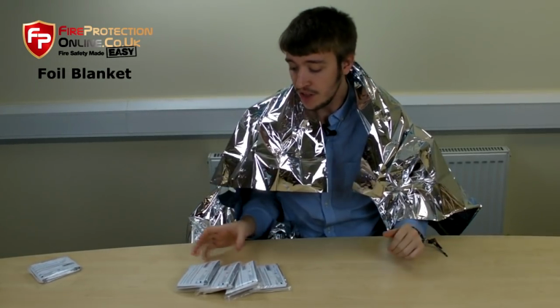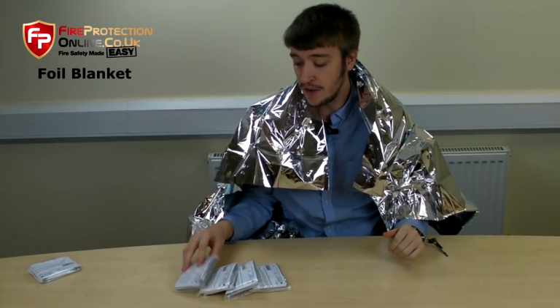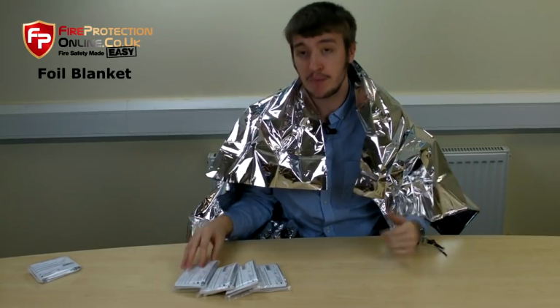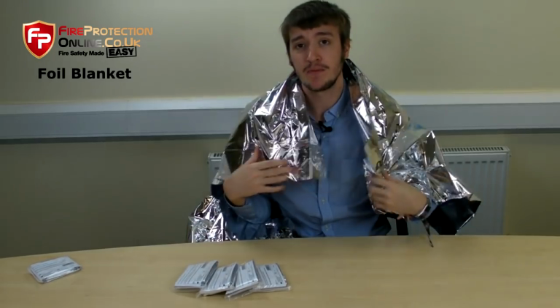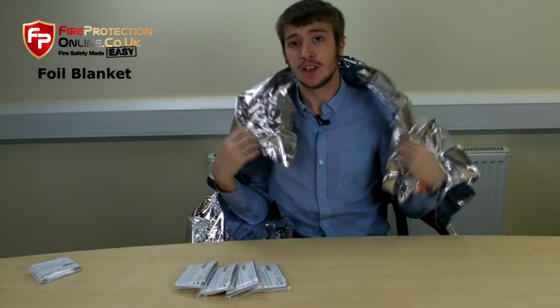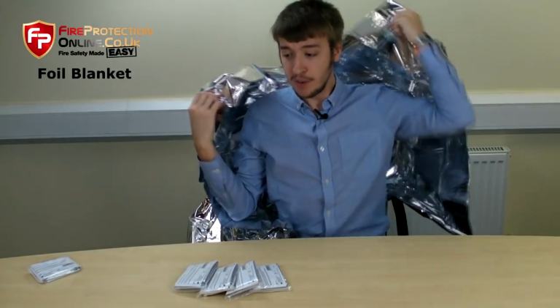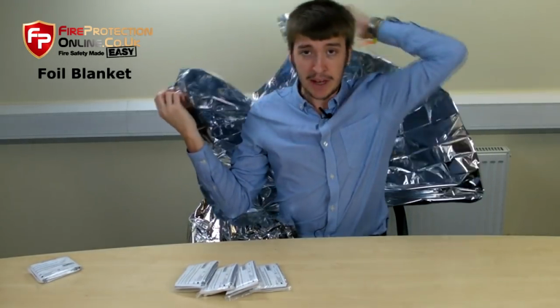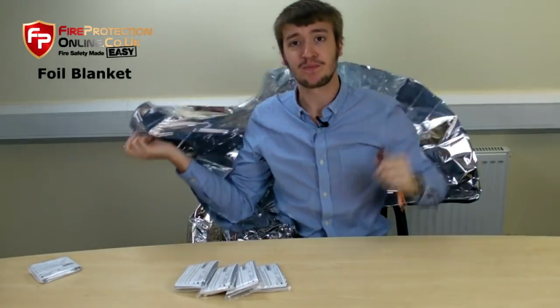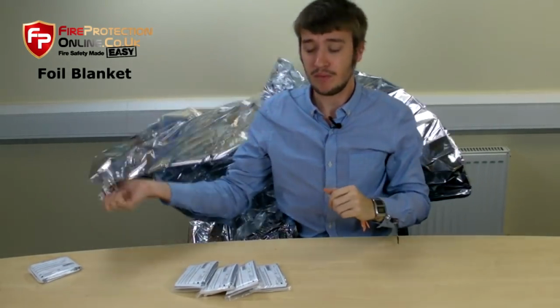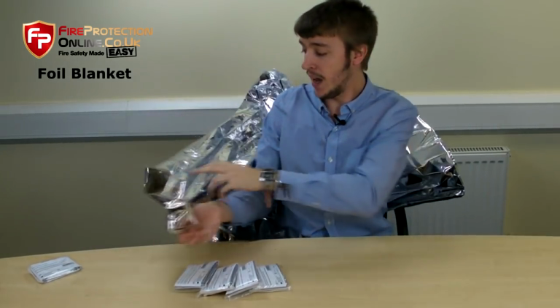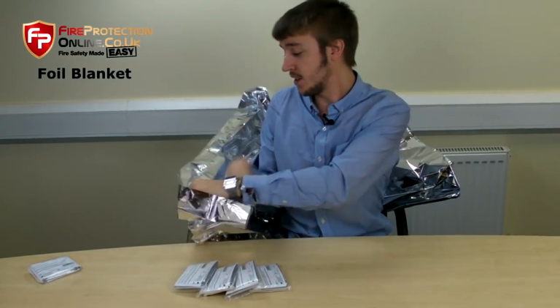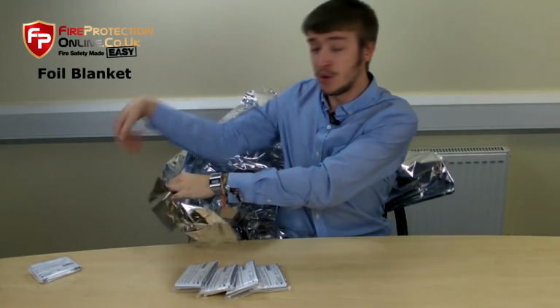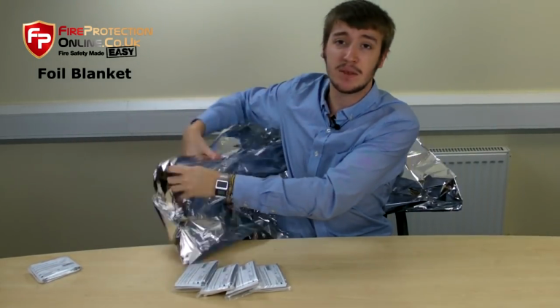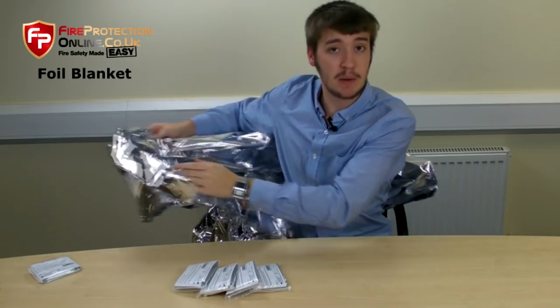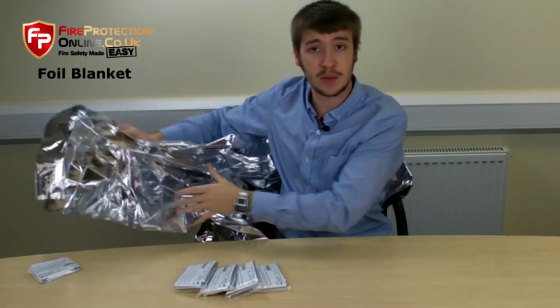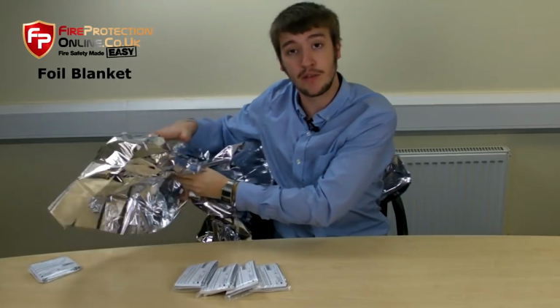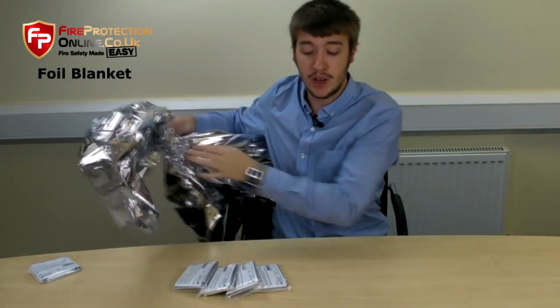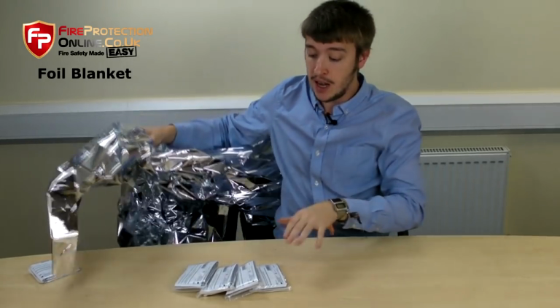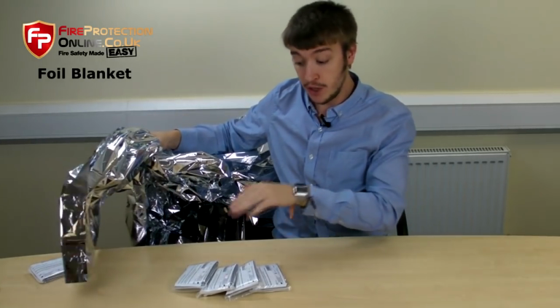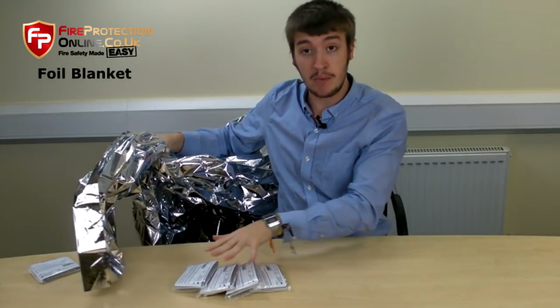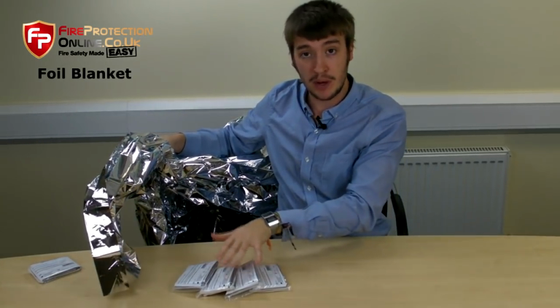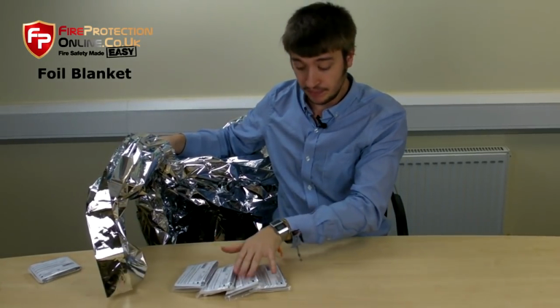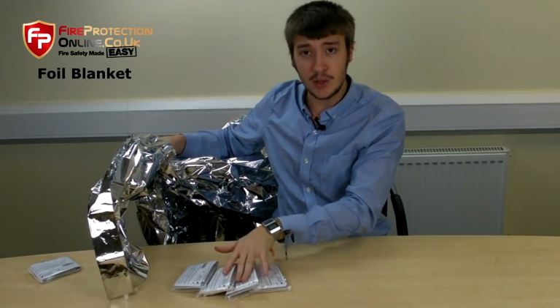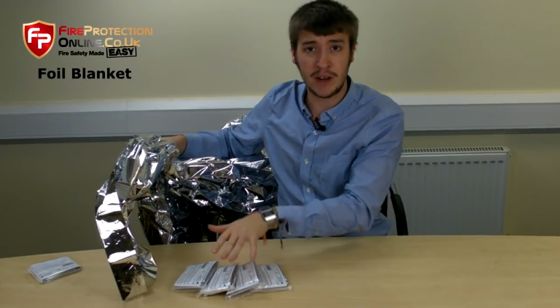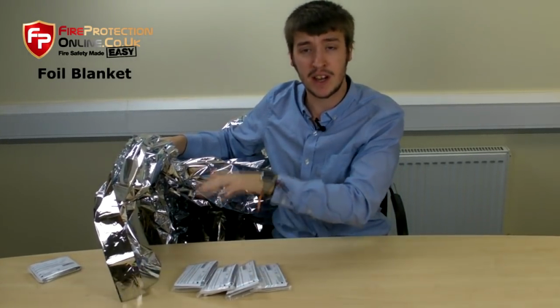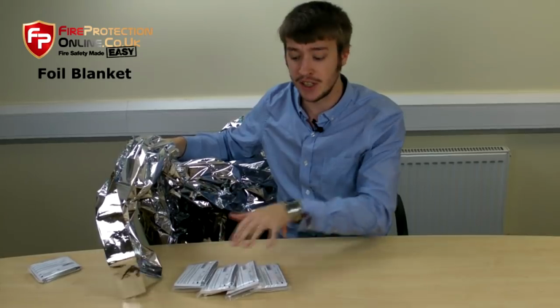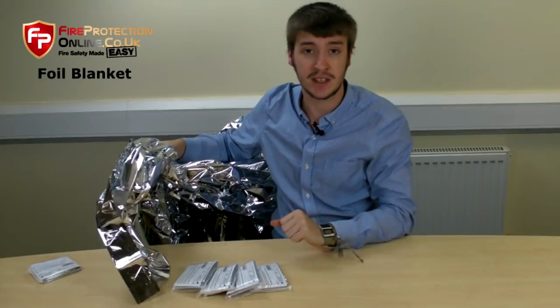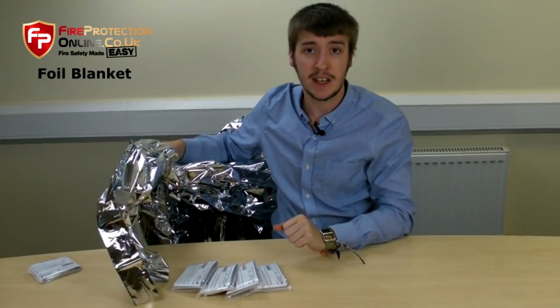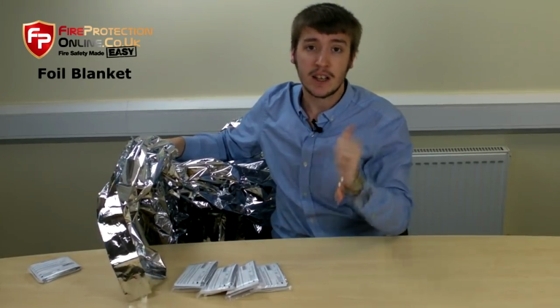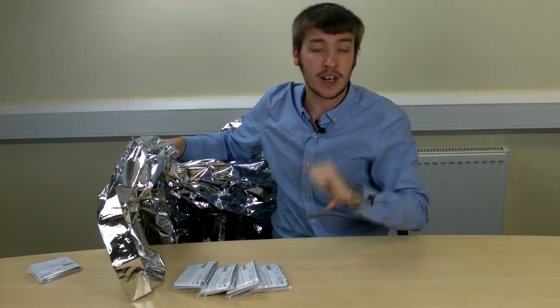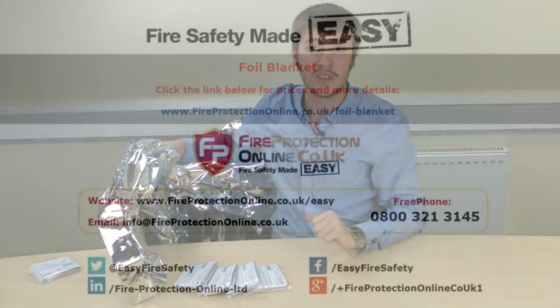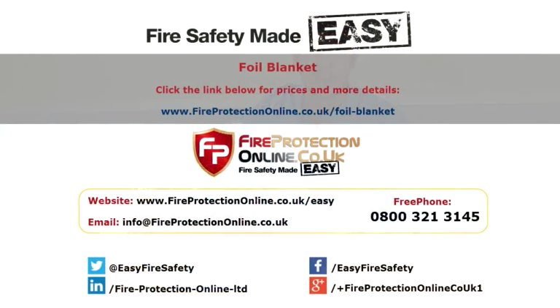They're a very cheap product. For more information, more details, and to maybe purchase one or a few — we do sell them in bulk as well, in 25s and 100s, as well as singly — click the links on the next page. Thank you.